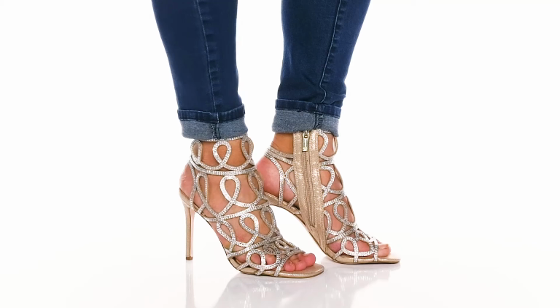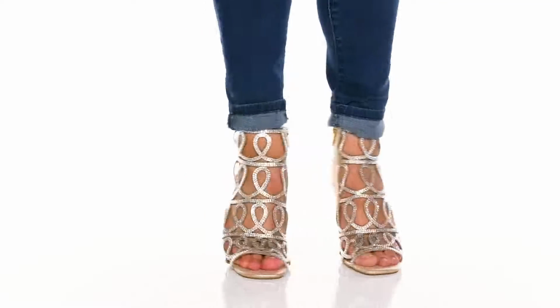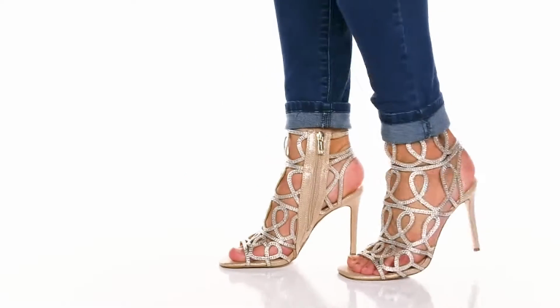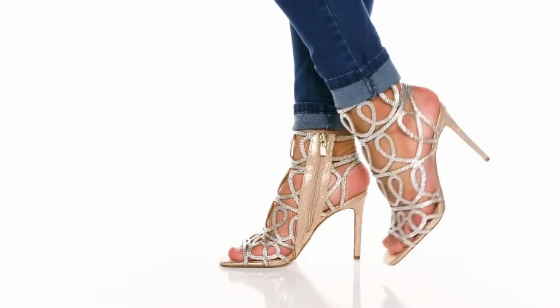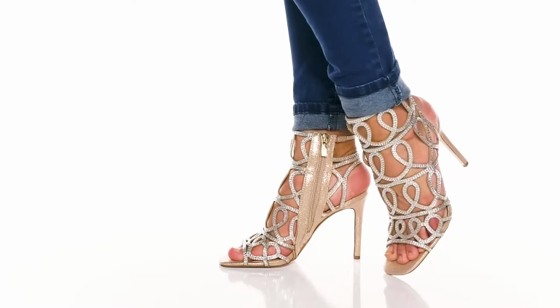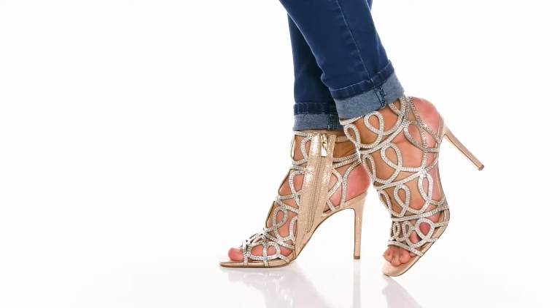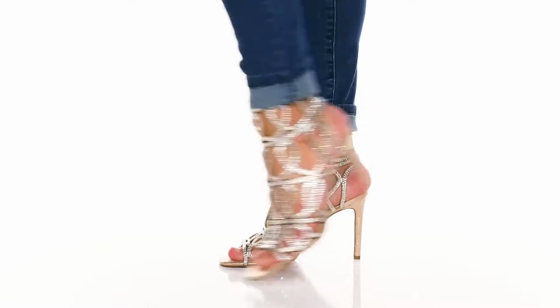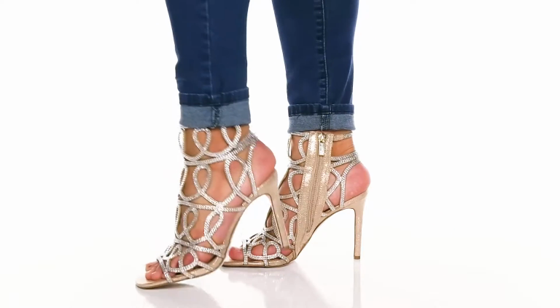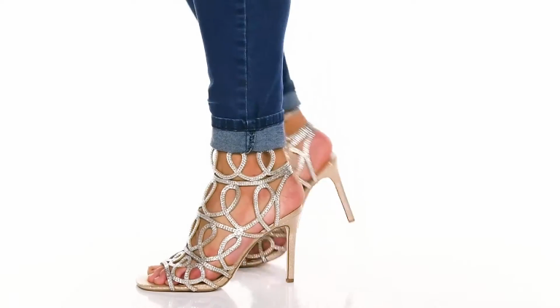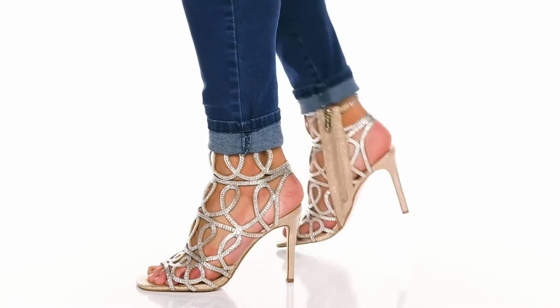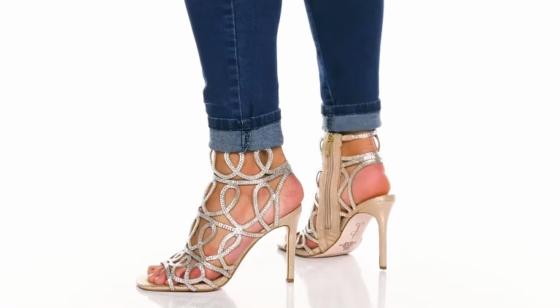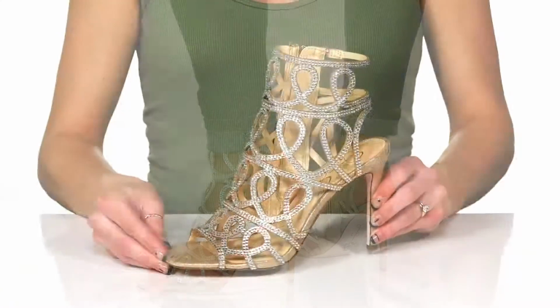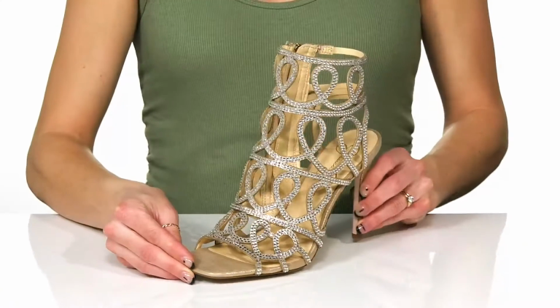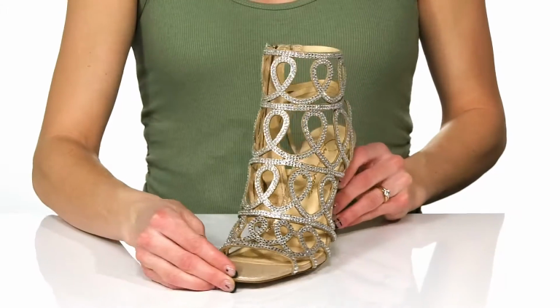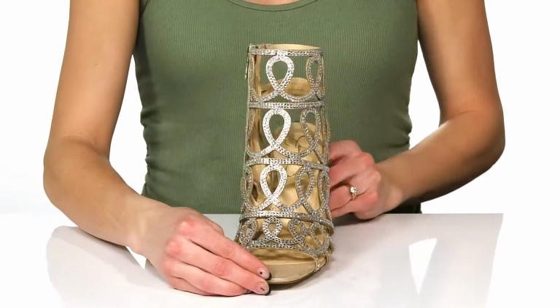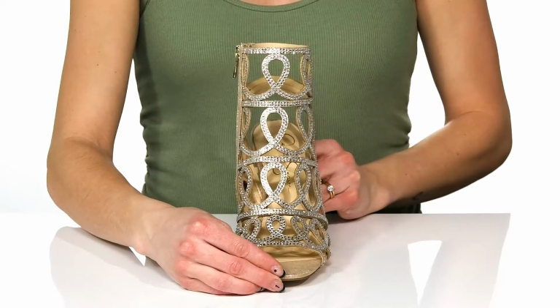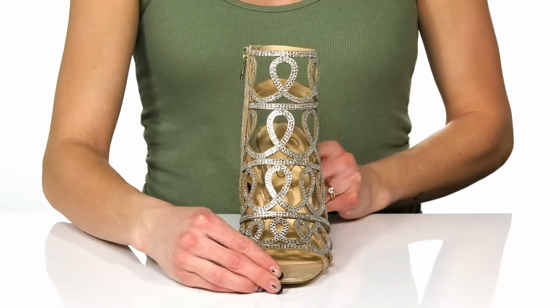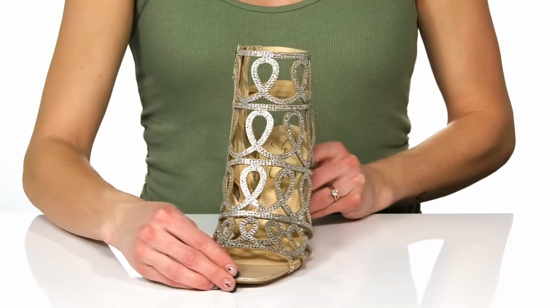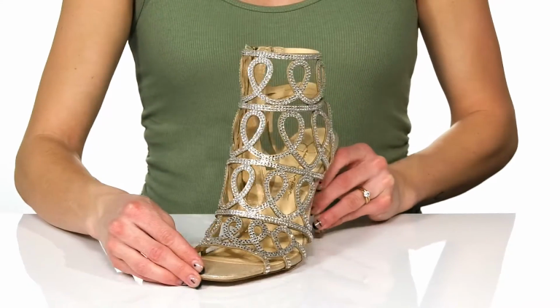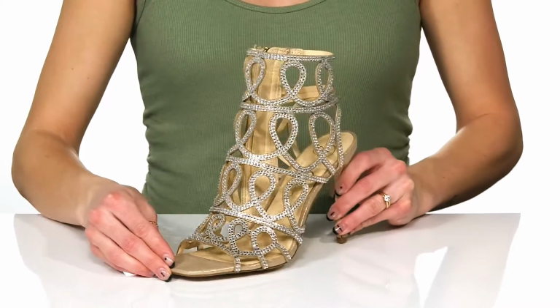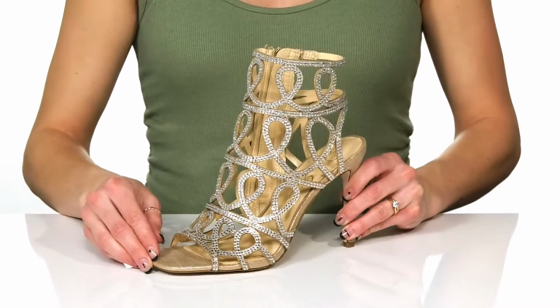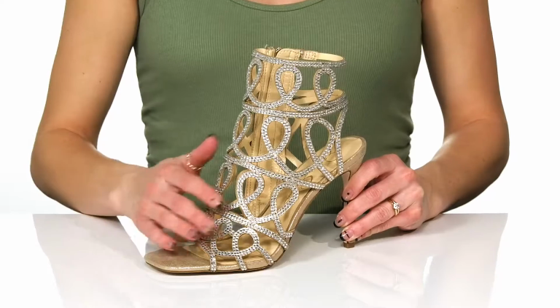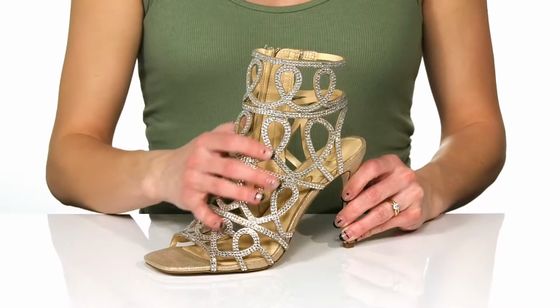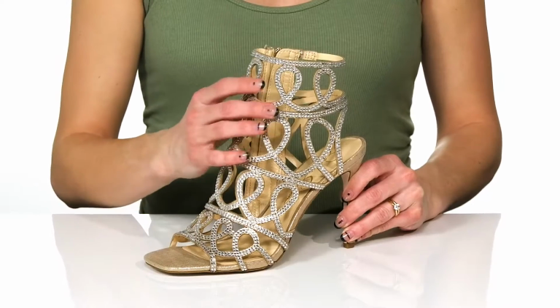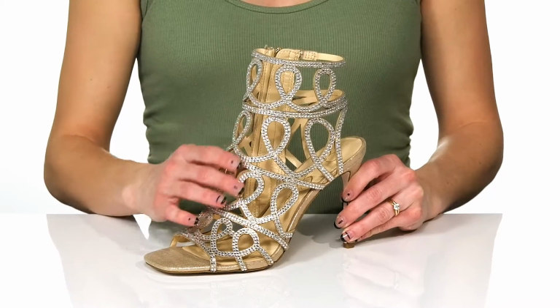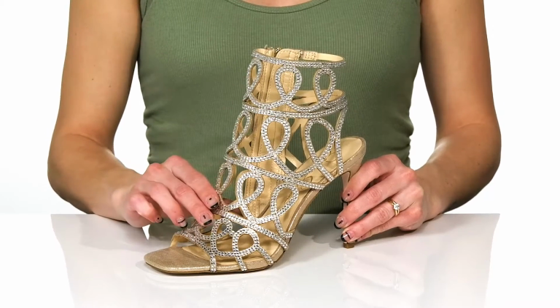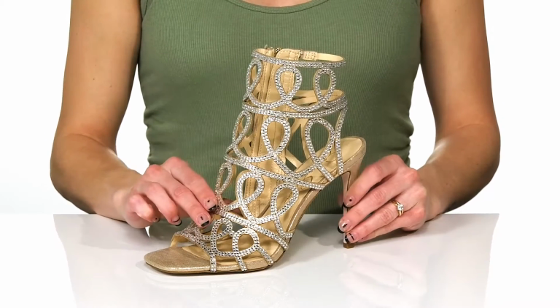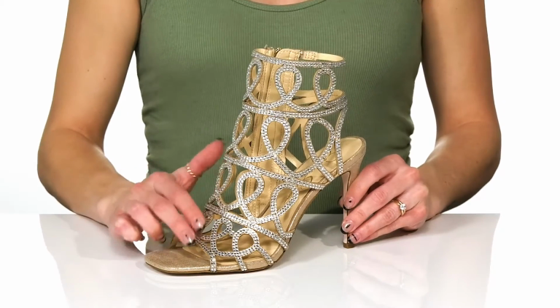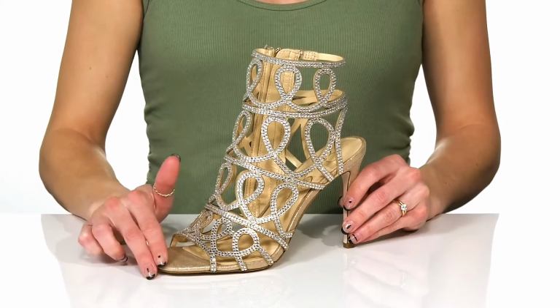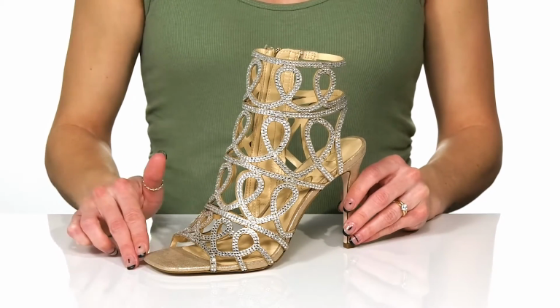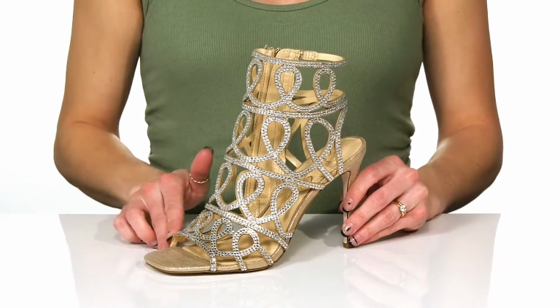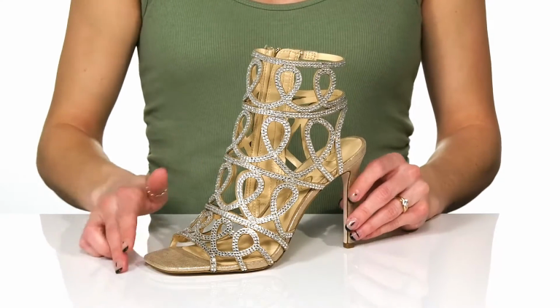Looks super glamorous in these gorgeous heels from Jessica Simpson. I love all of the rhinestone details all over the upper, and they do have so much glitter and glam with the trendy square toe design.